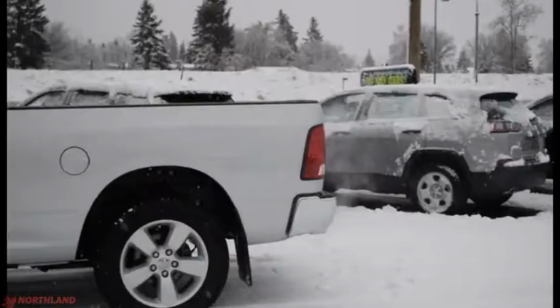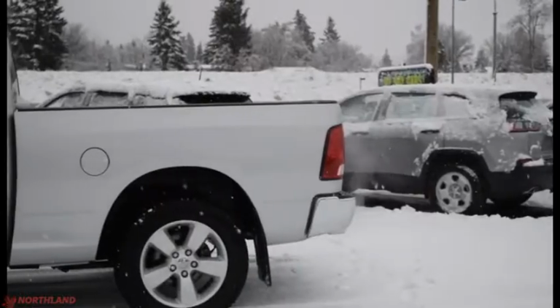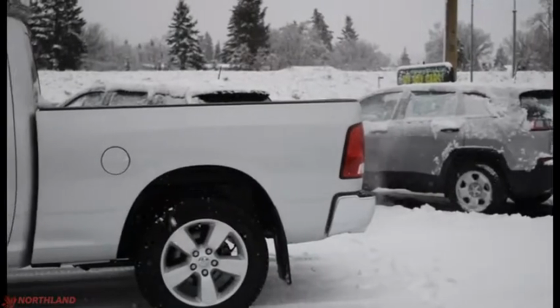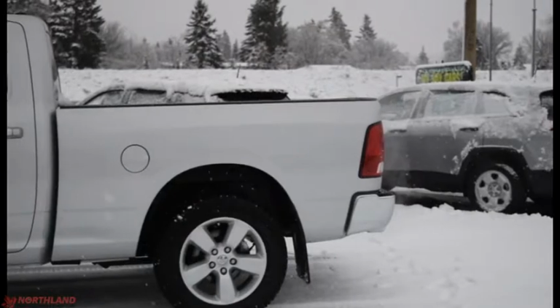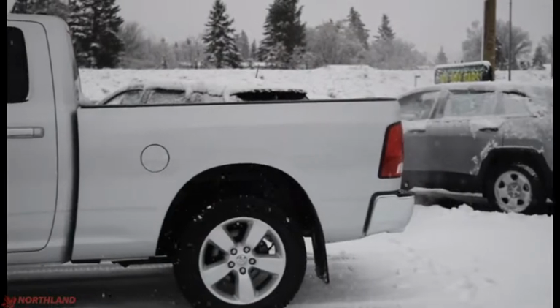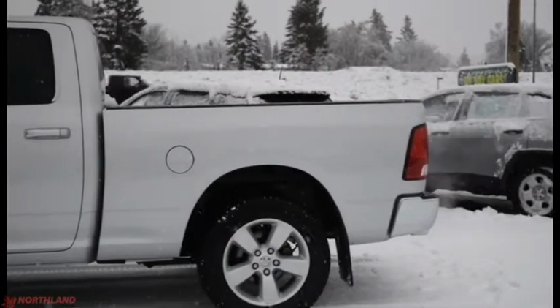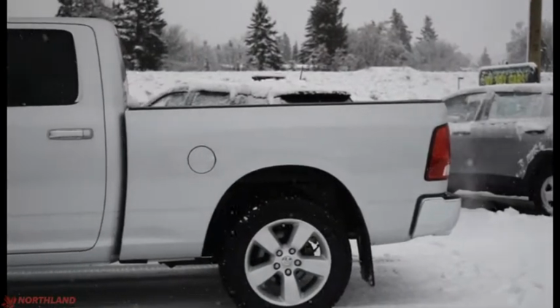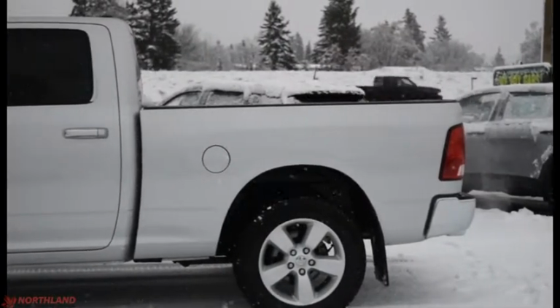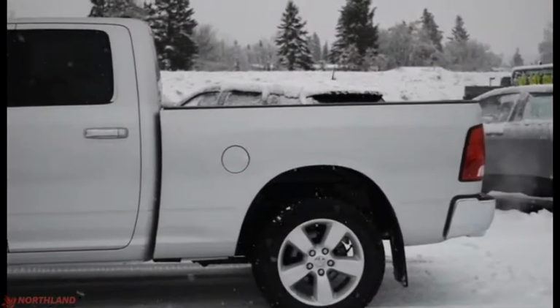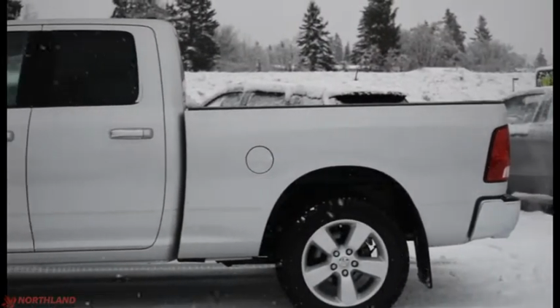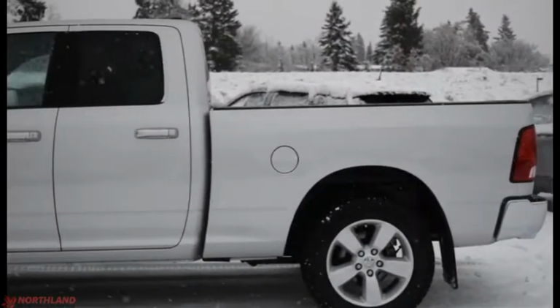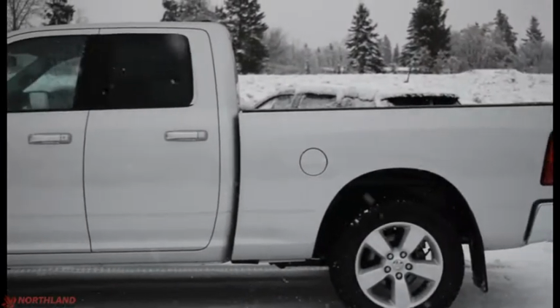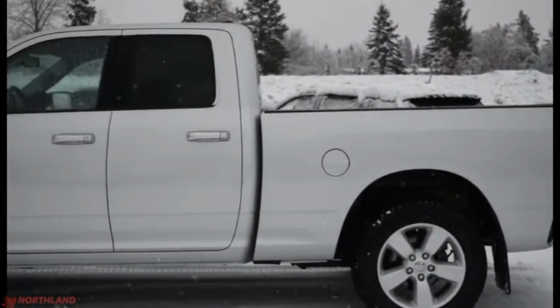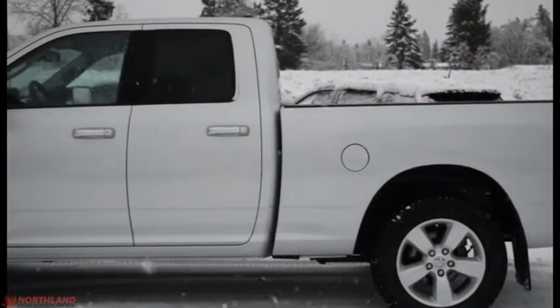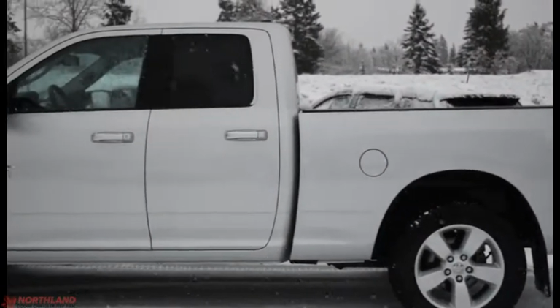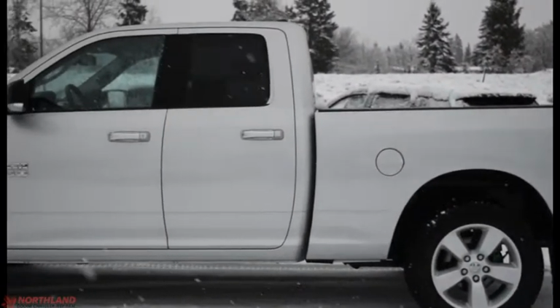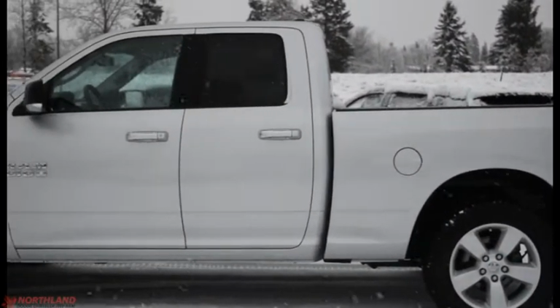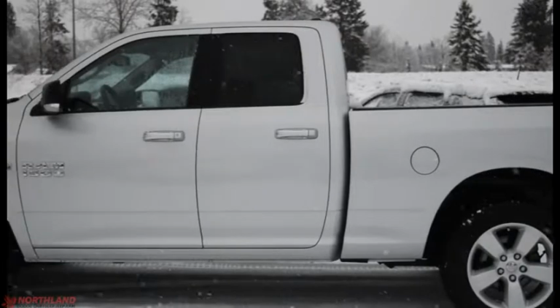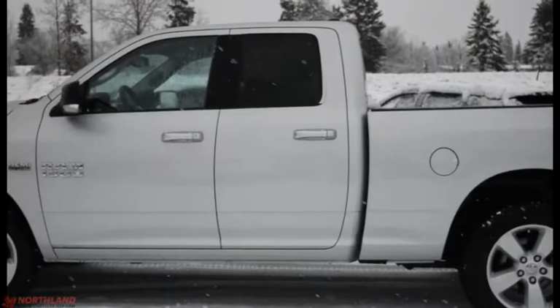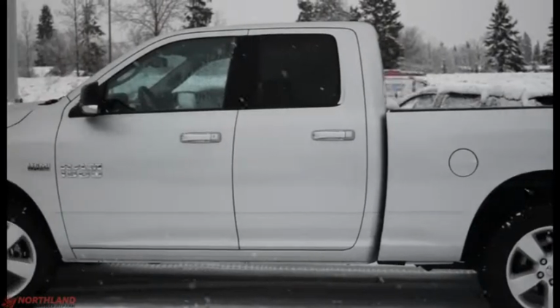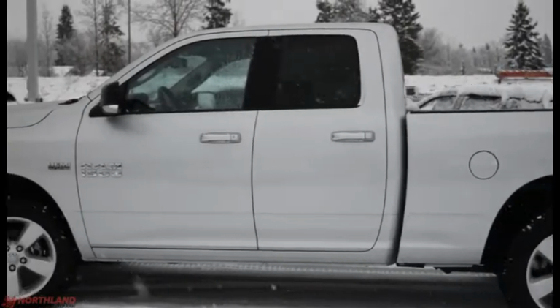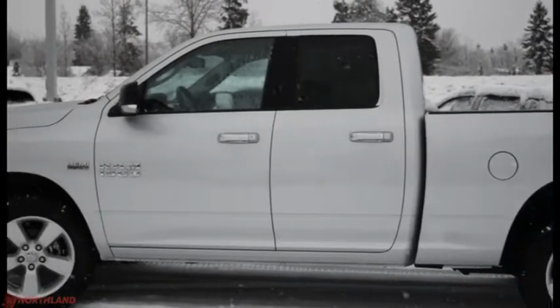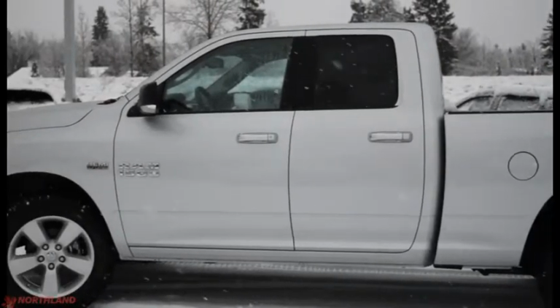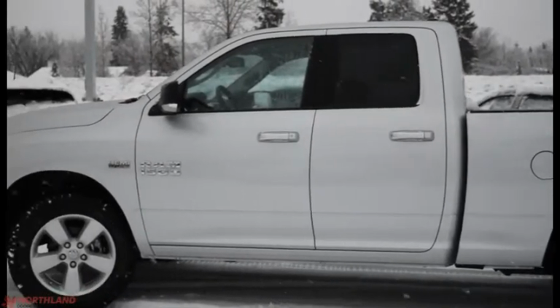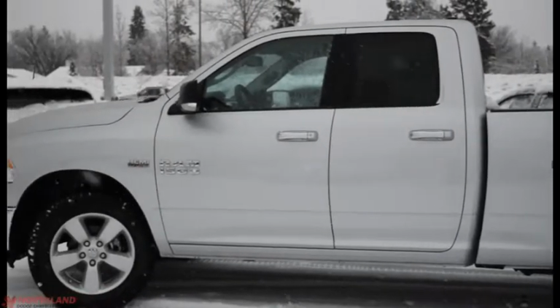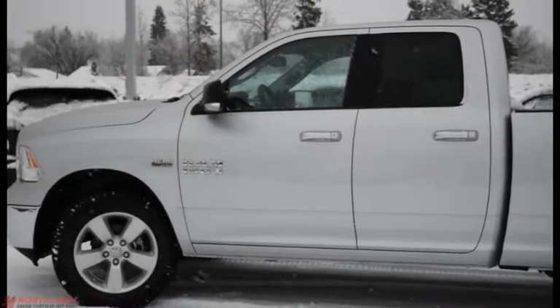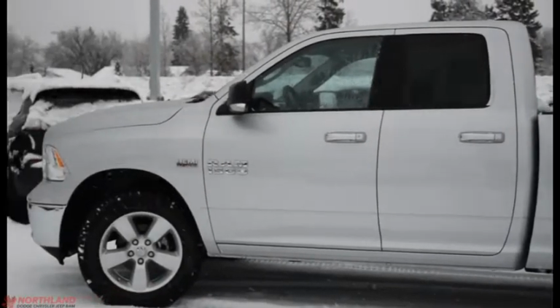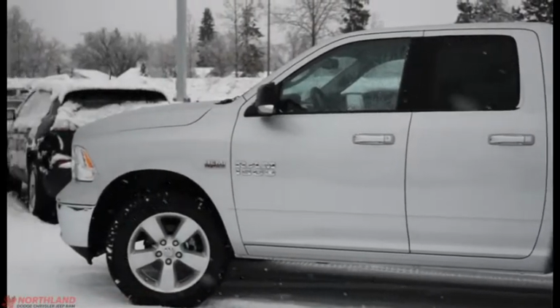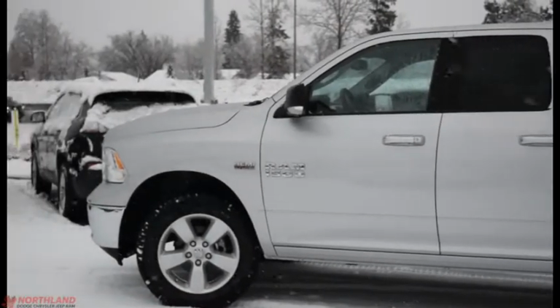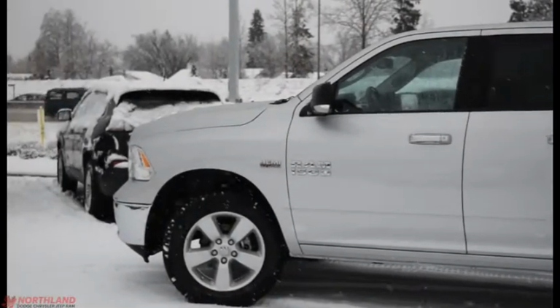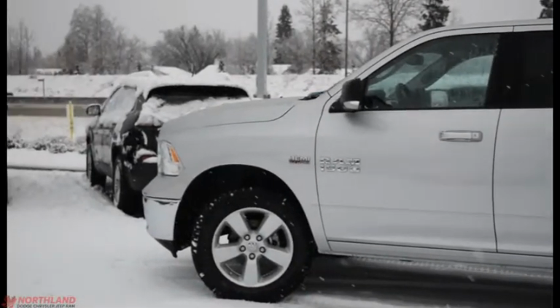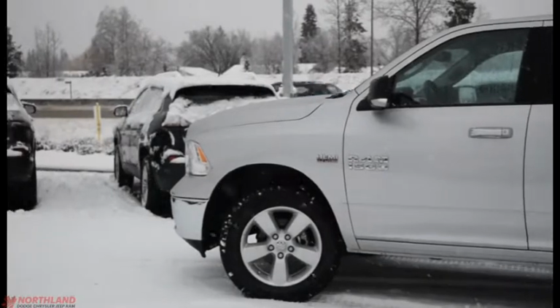Well, that does it for my walk-around video of the 2017 Ram 1500 SLT. If you want to come and take a closer look for yourself or take it for a test drive, come on down to Northland Dodge in Prince George and talk to our sales specialists. Thanks for watching.